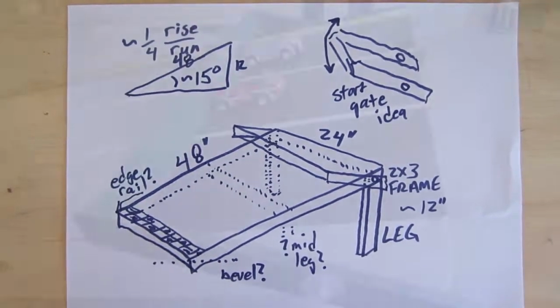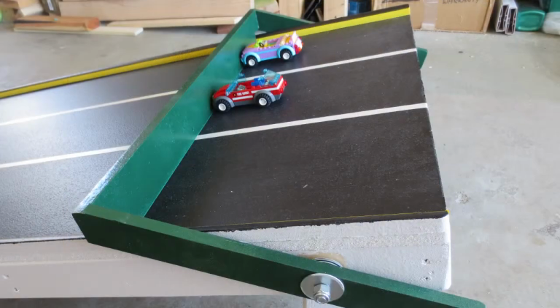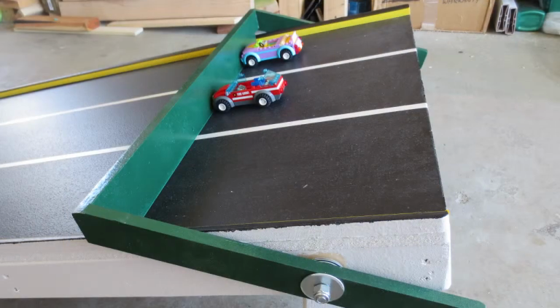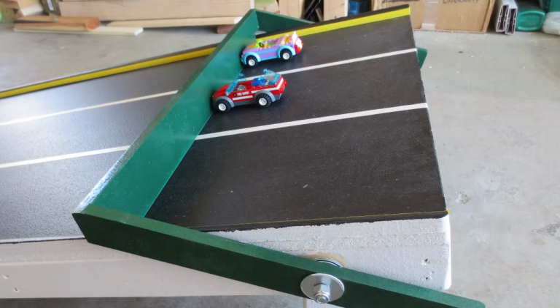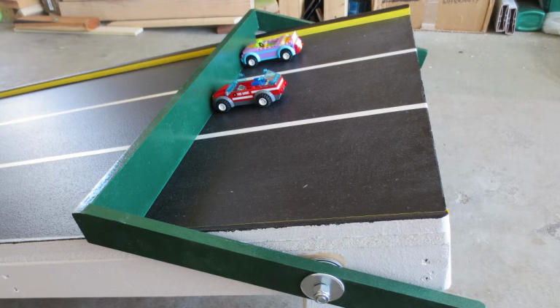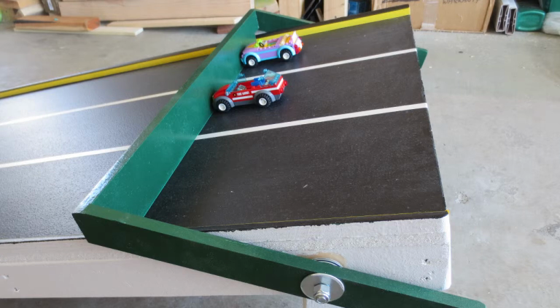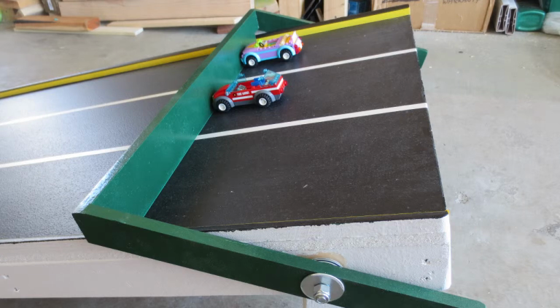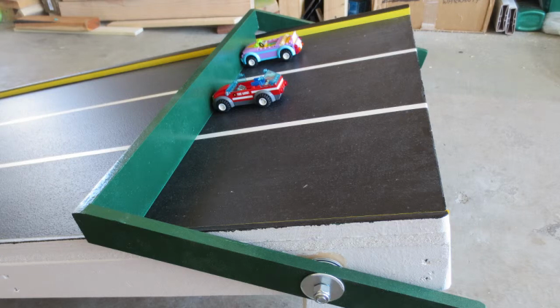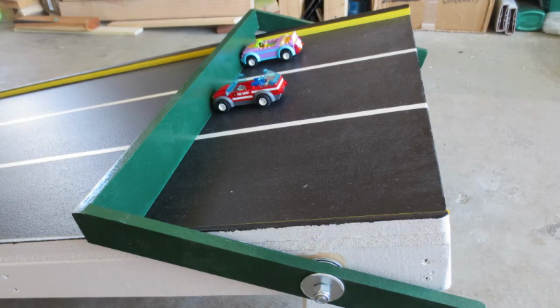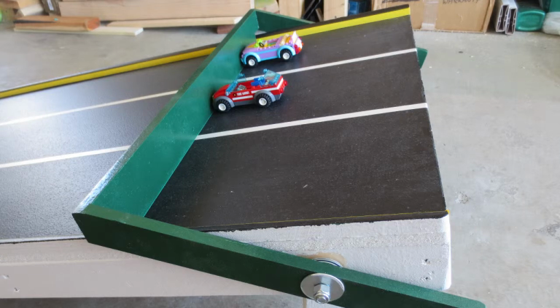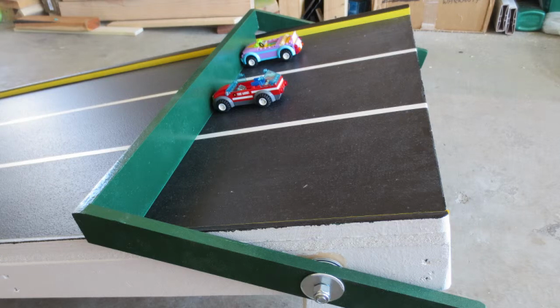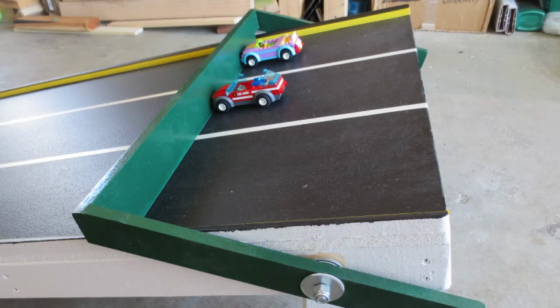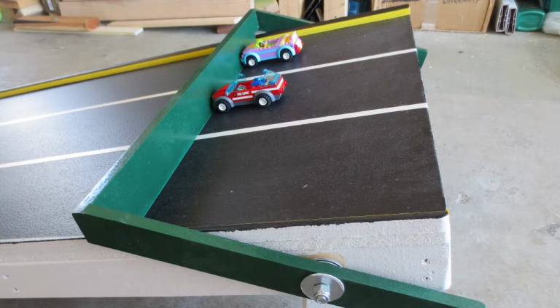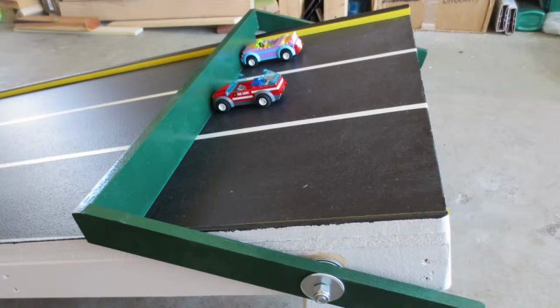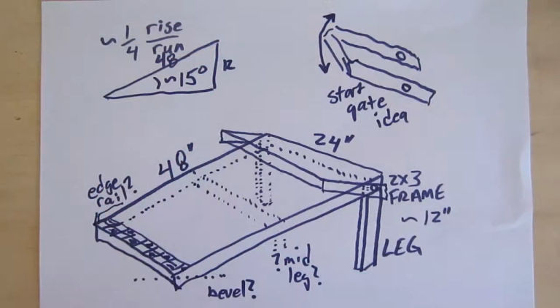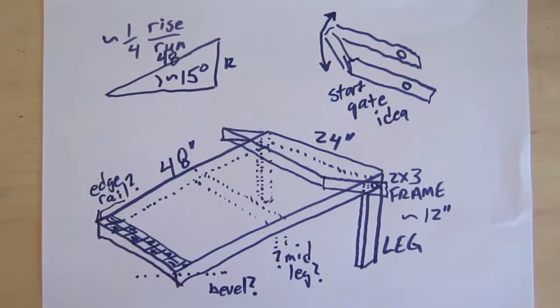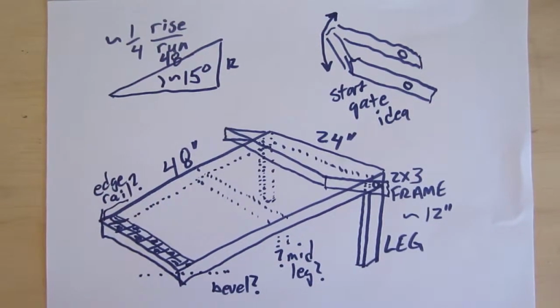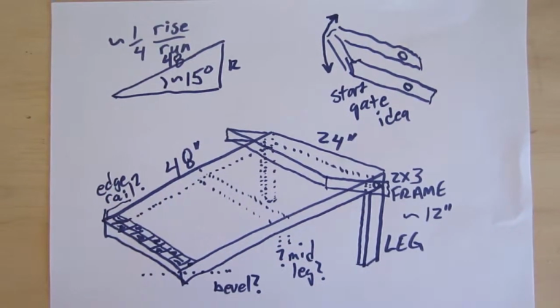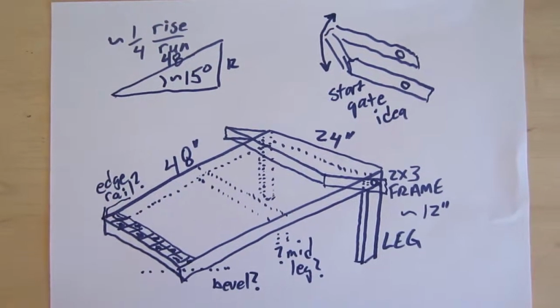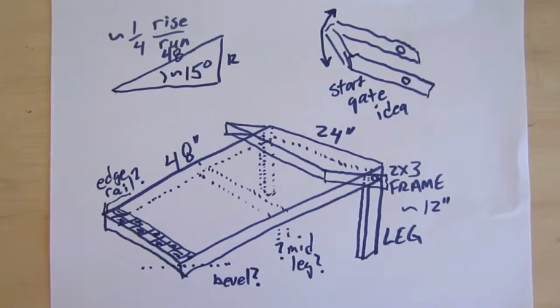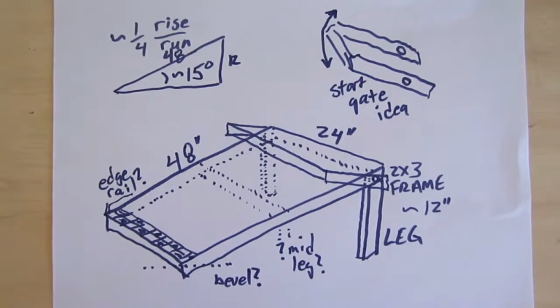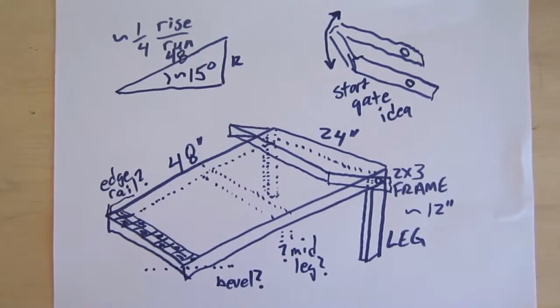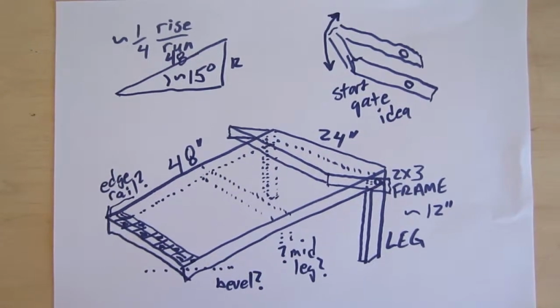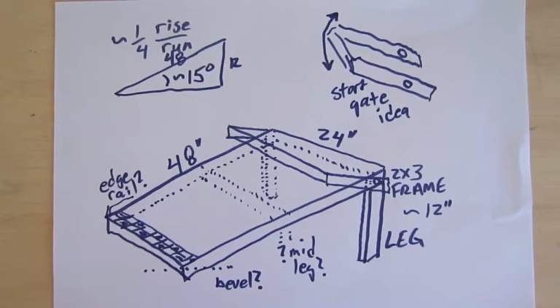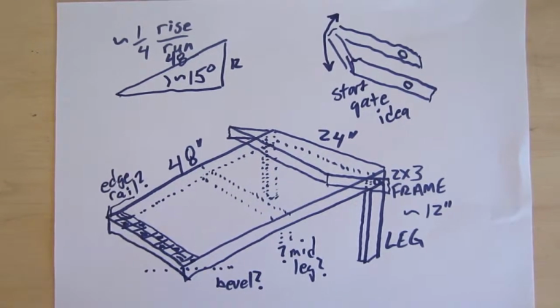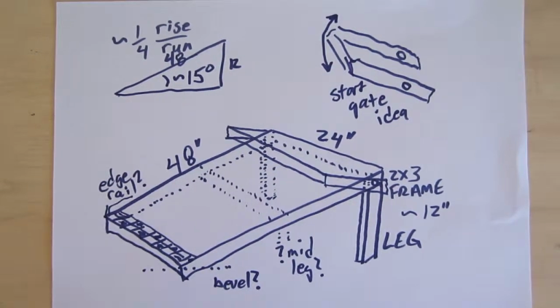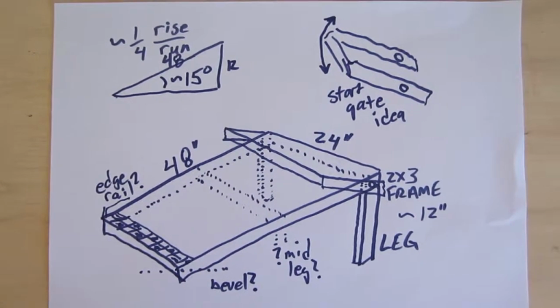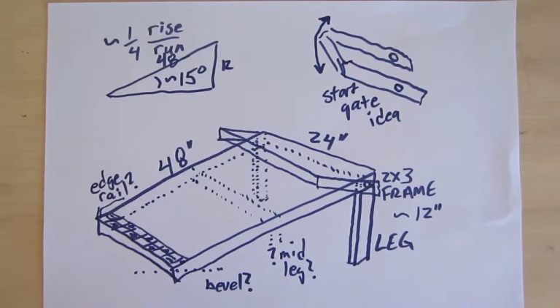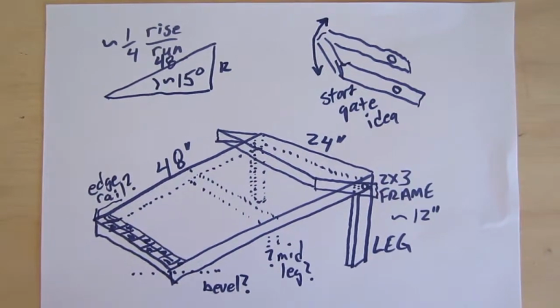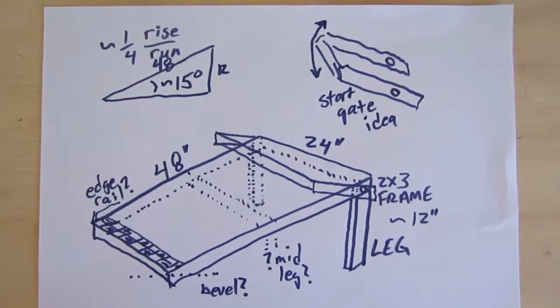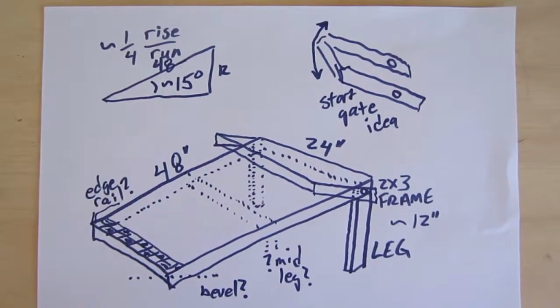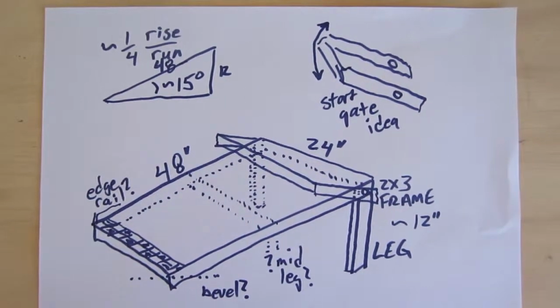We'll build a little starting gate. You could go crazy and make it a lot bigger, or you could go simpler and make it out of poster board. But we think this will be about right for how crazy we want to get with it.